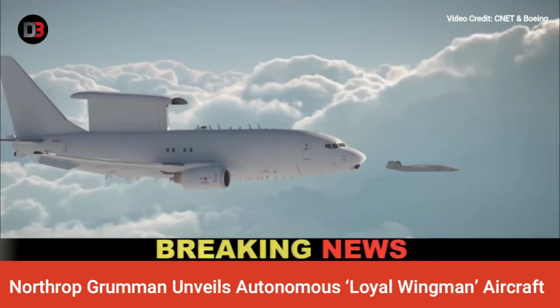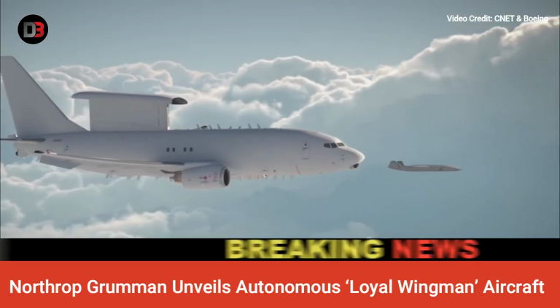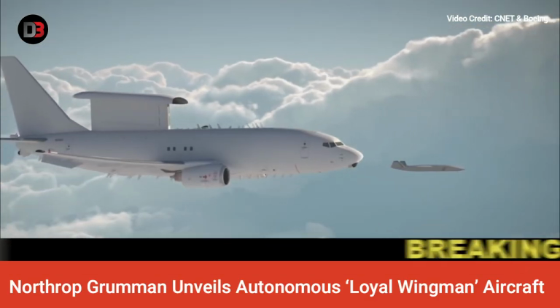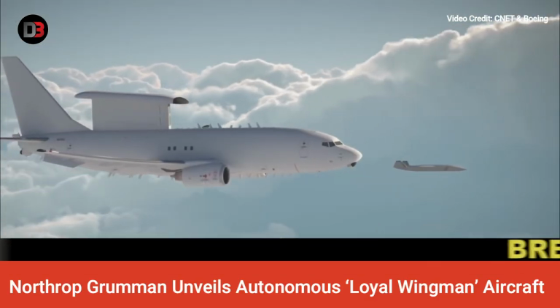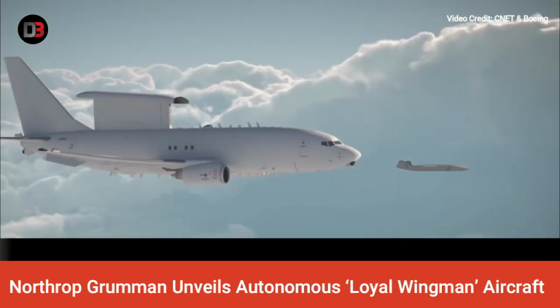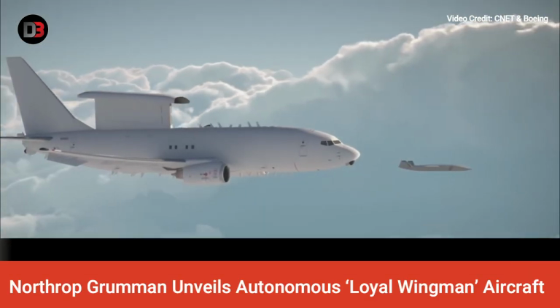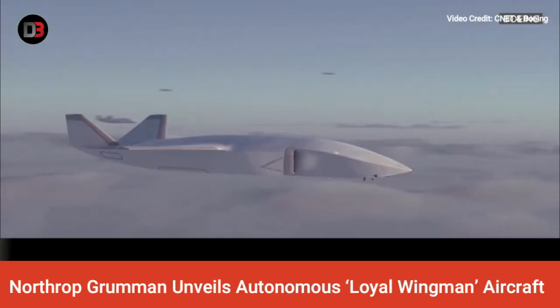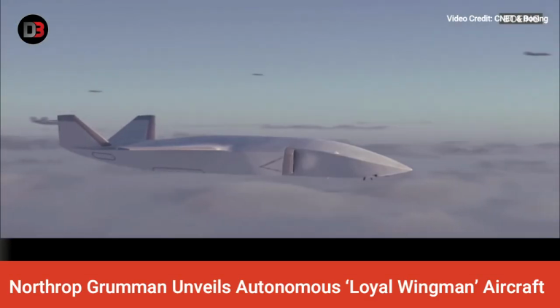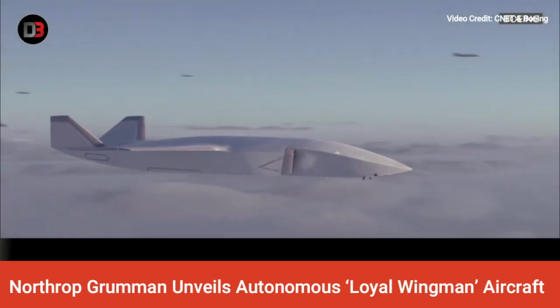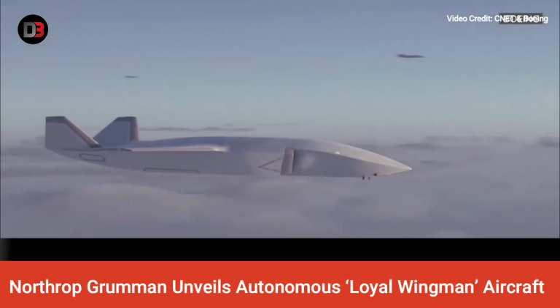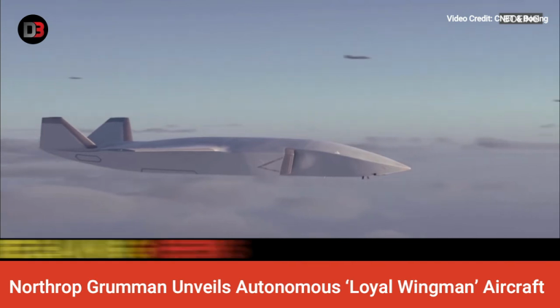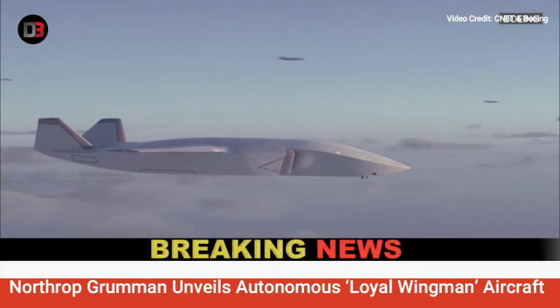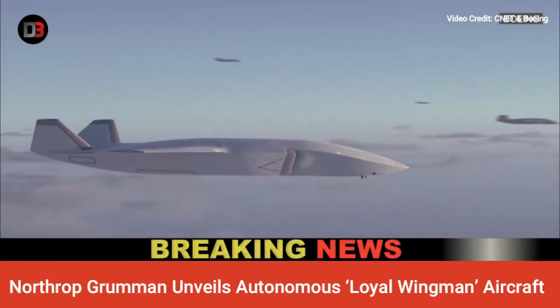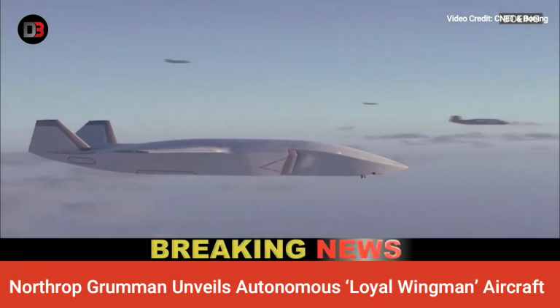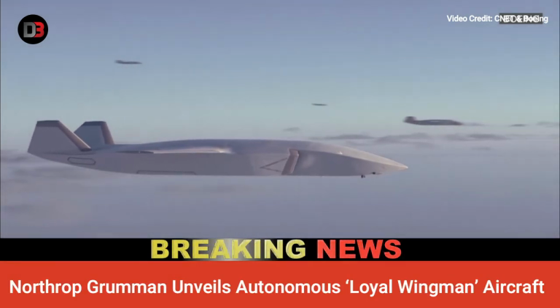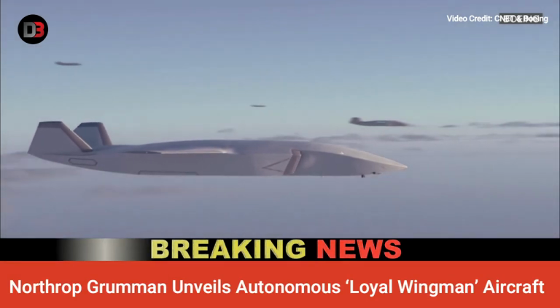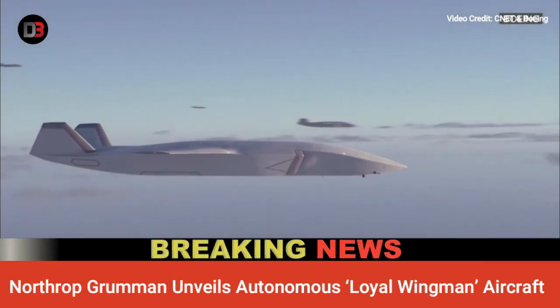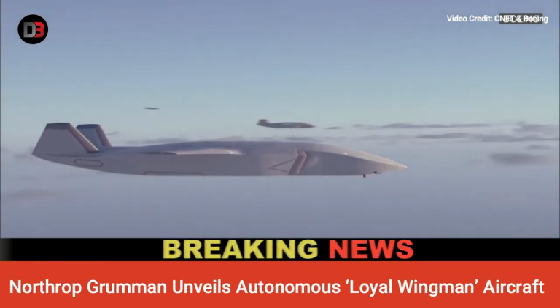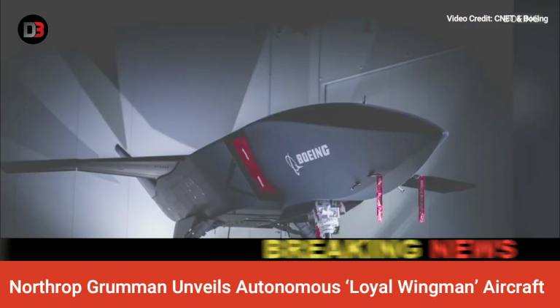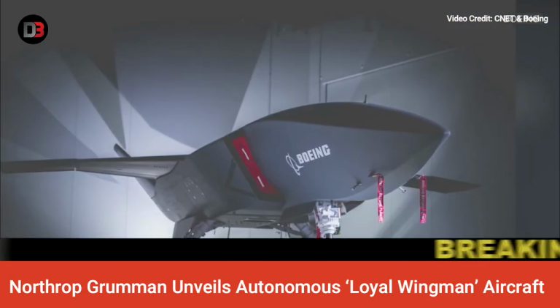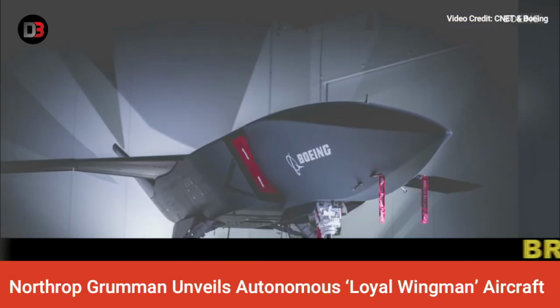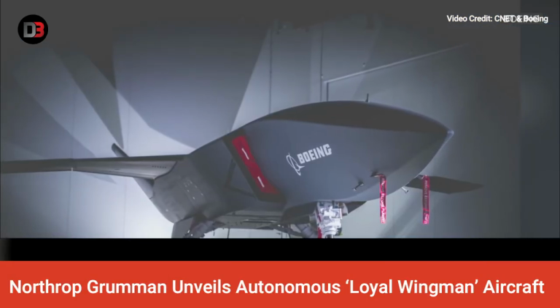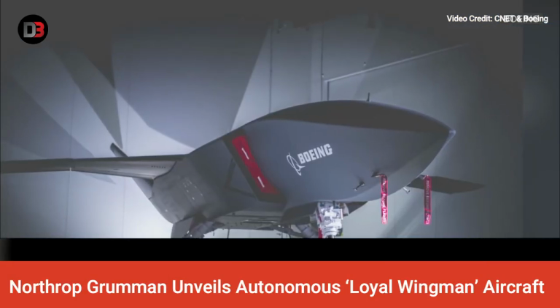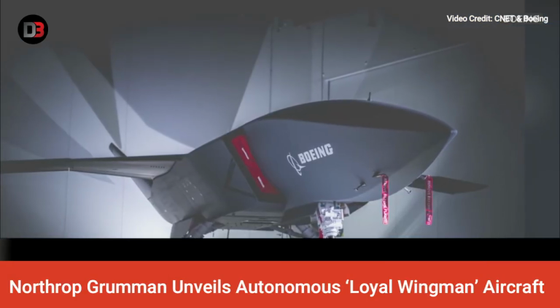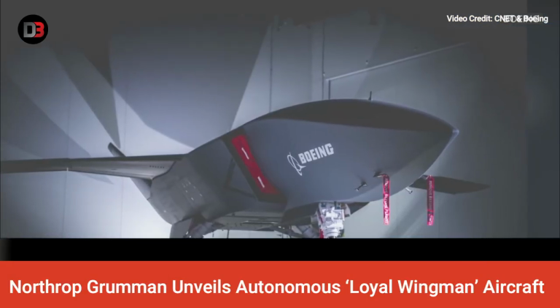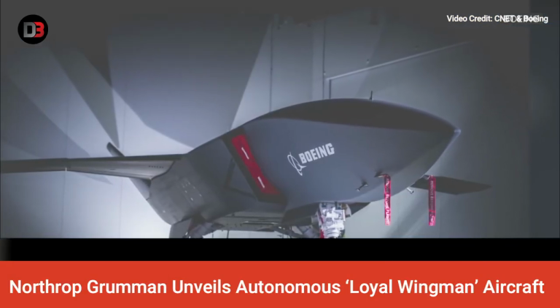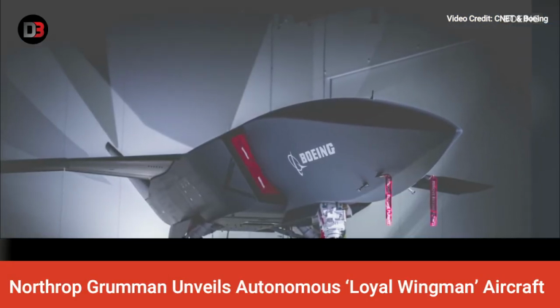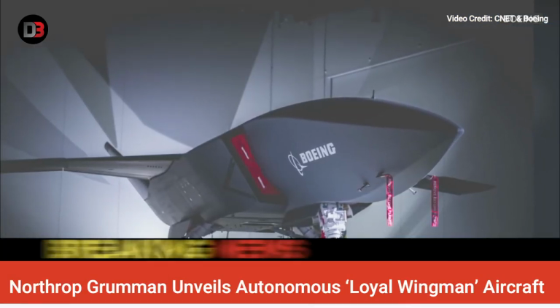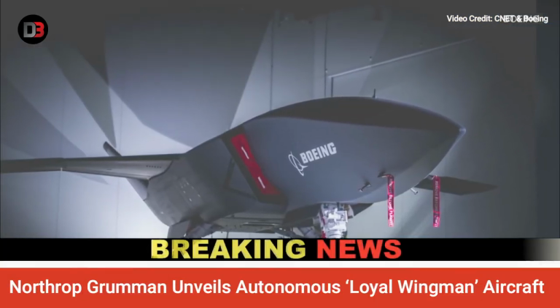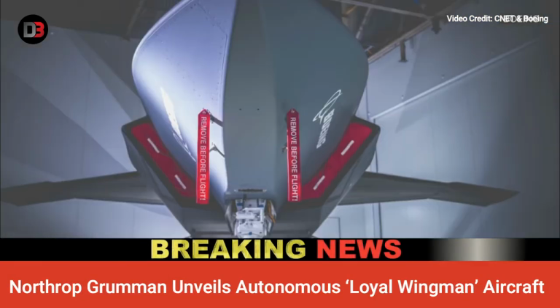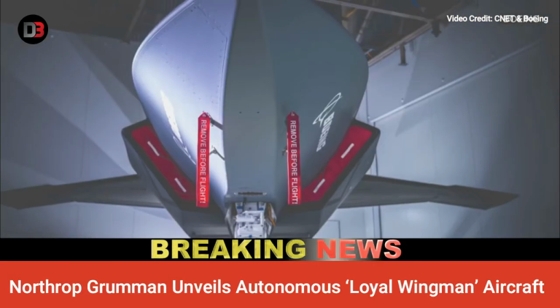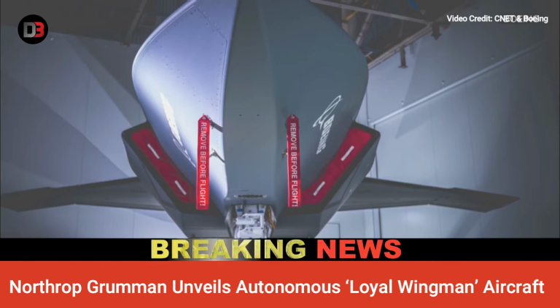The Skyborg Program calls for building low-cost pilotless combat systems capable of teaming up with manned aircraft. Project Mosquito calls for similar capabilities.